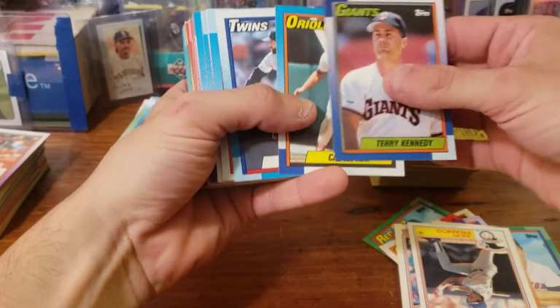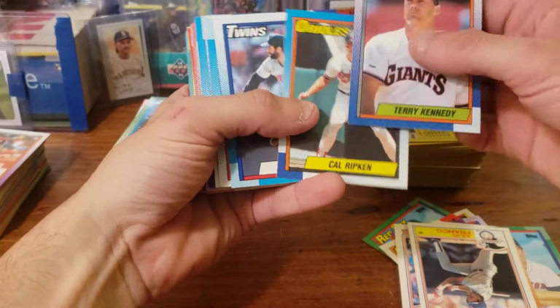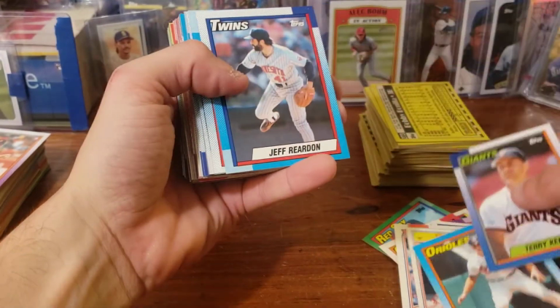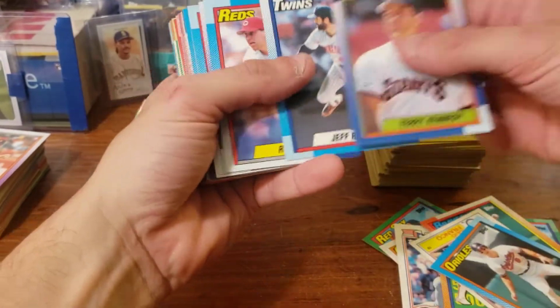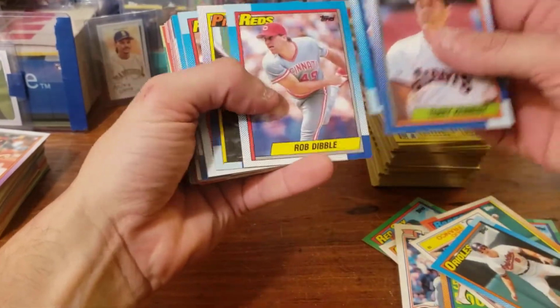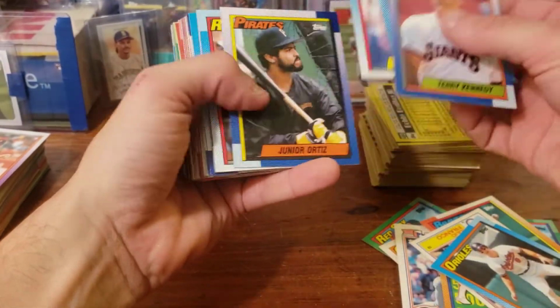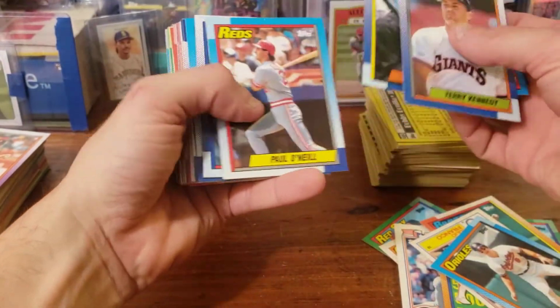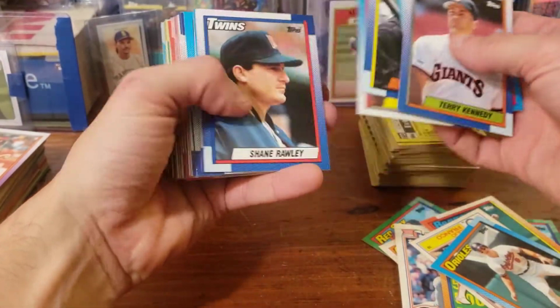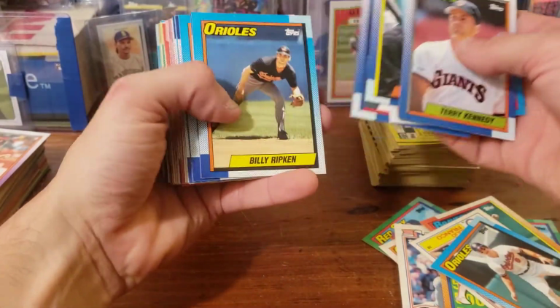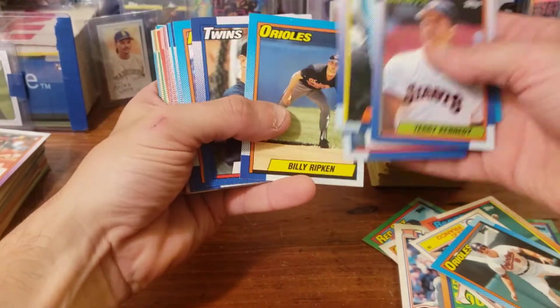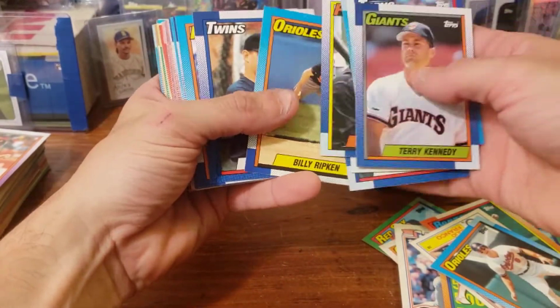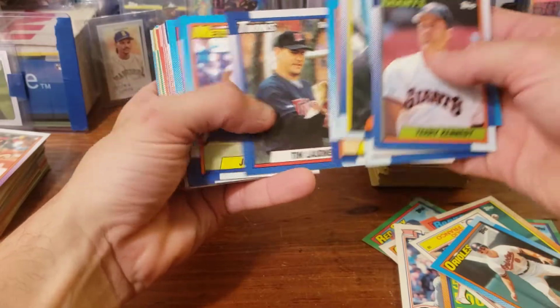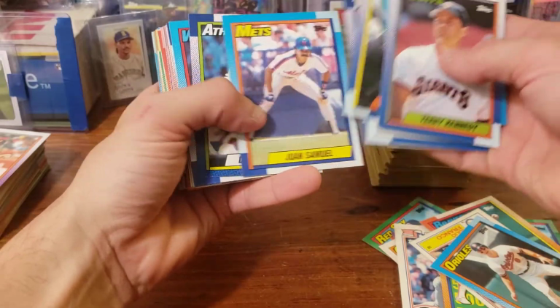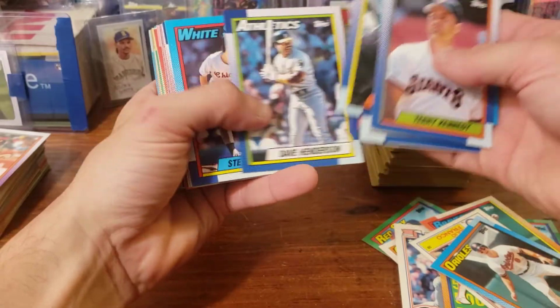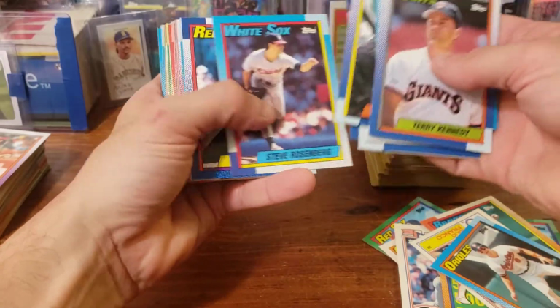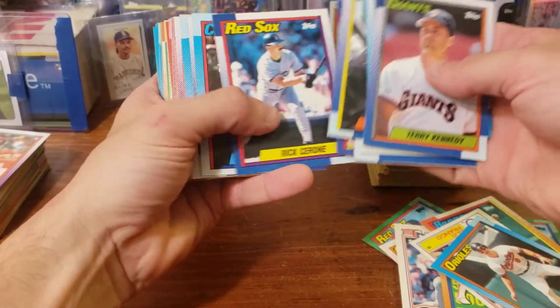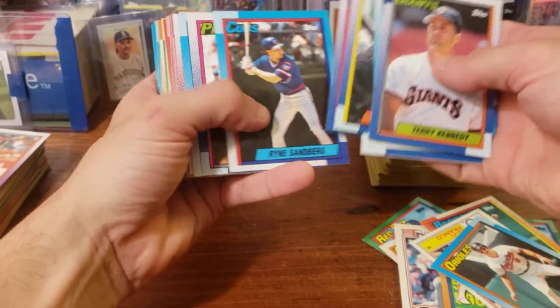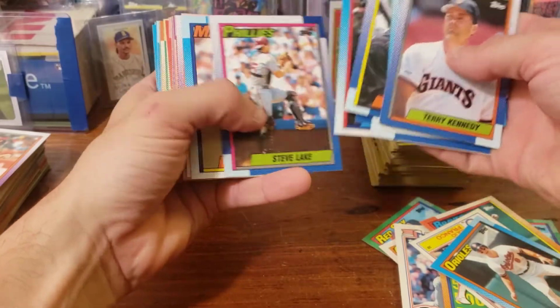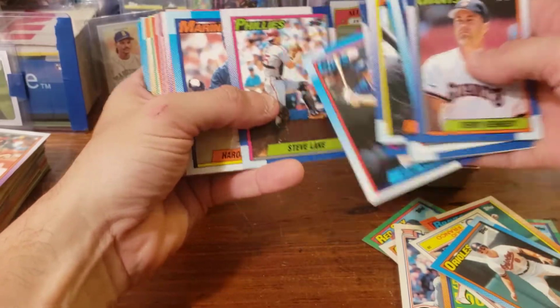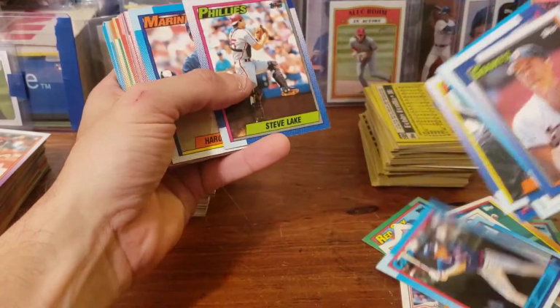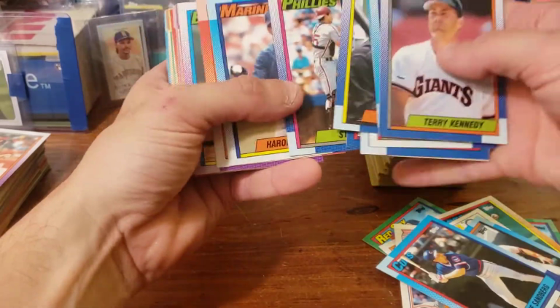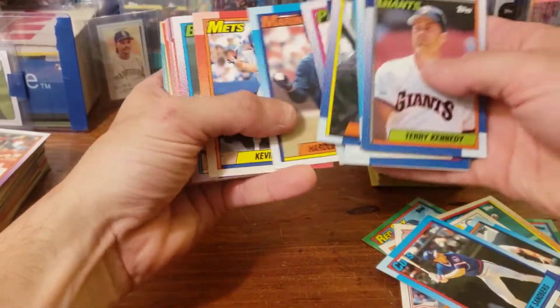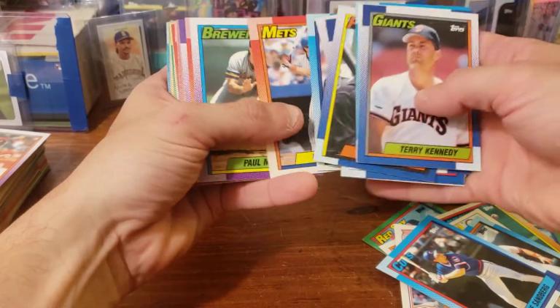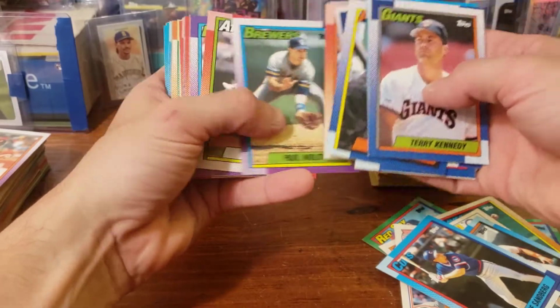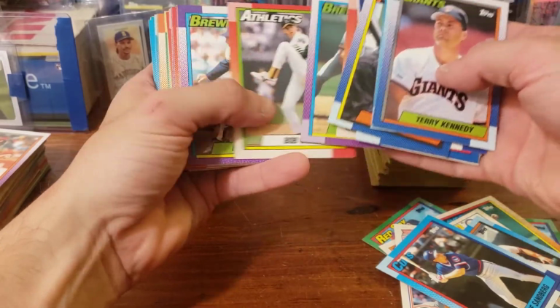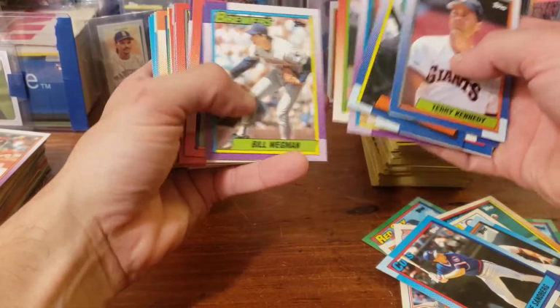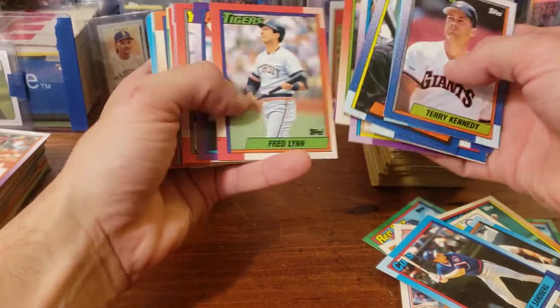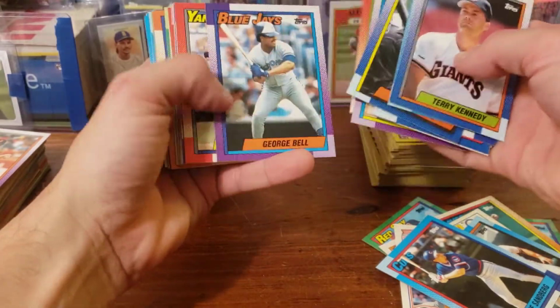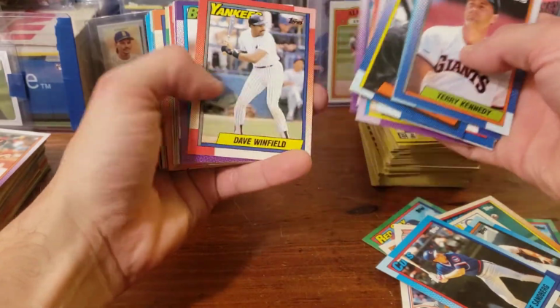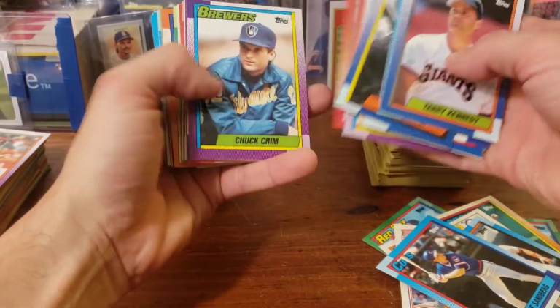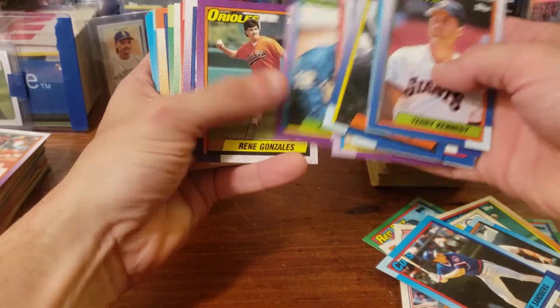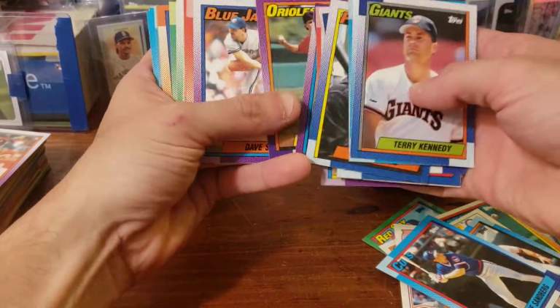Cal Ripken. Billy Ripken. Ryne Sandberg. Paul Molitor. Jay Winfield.